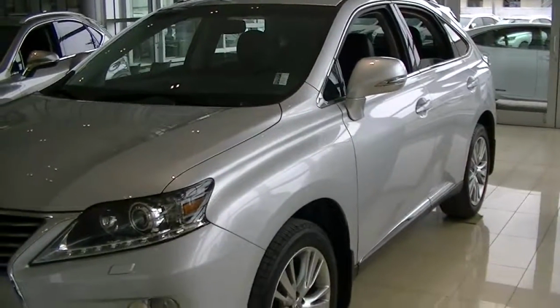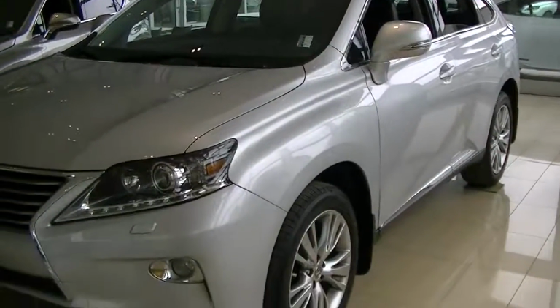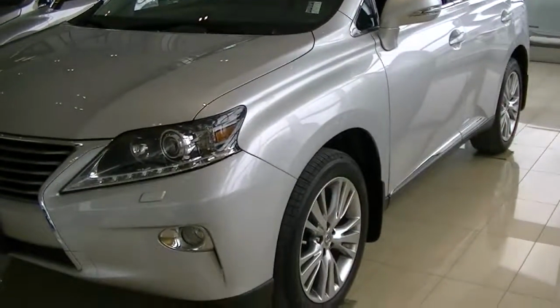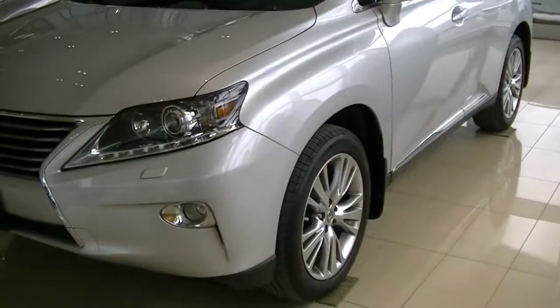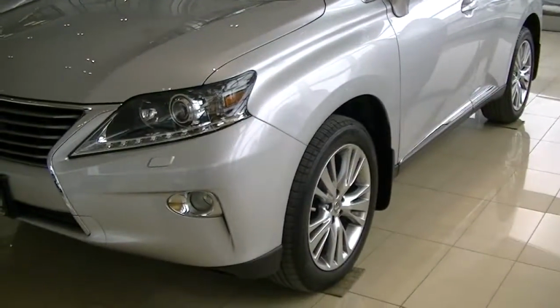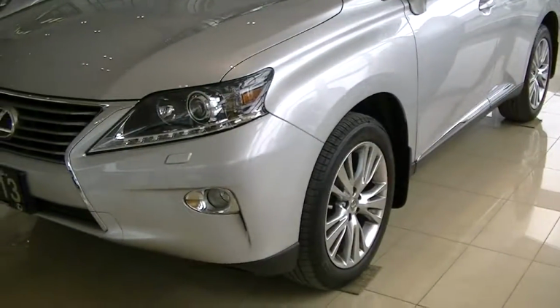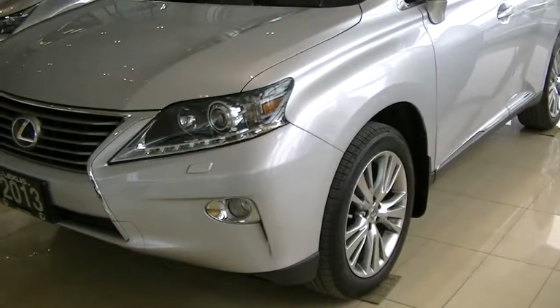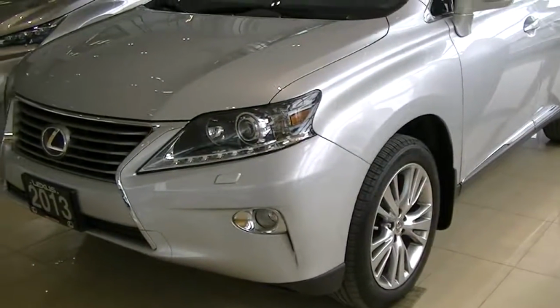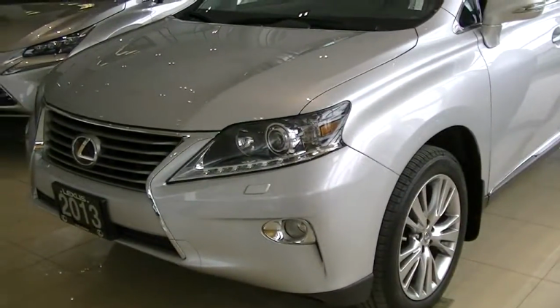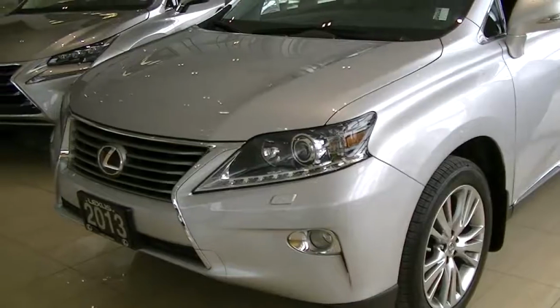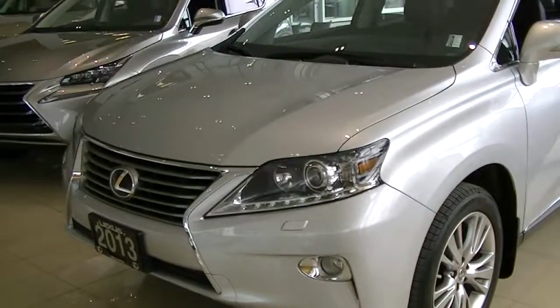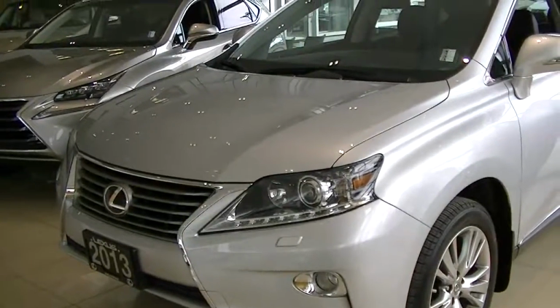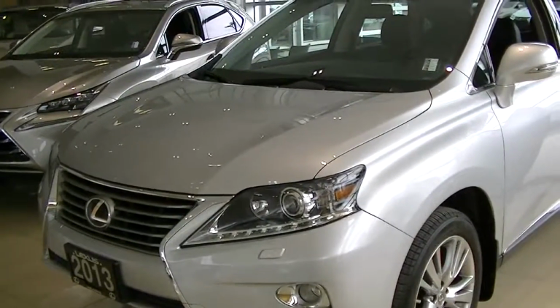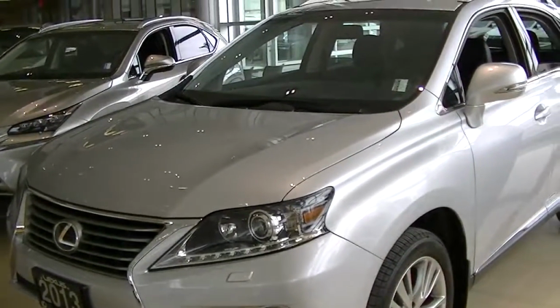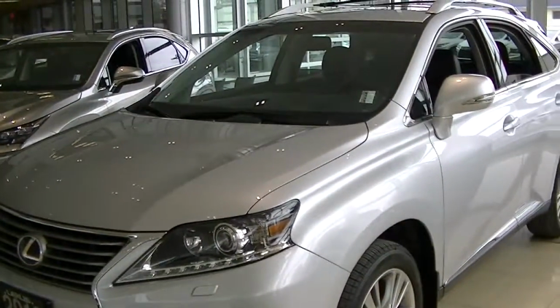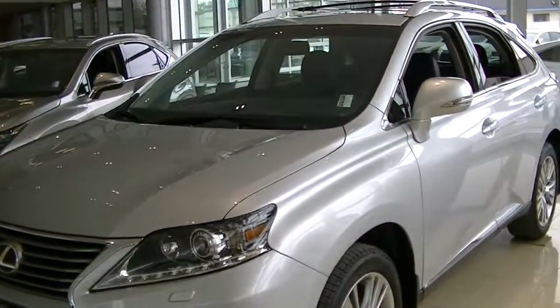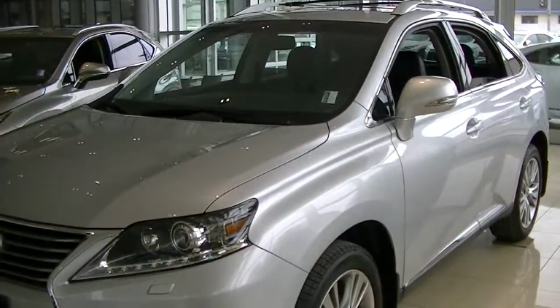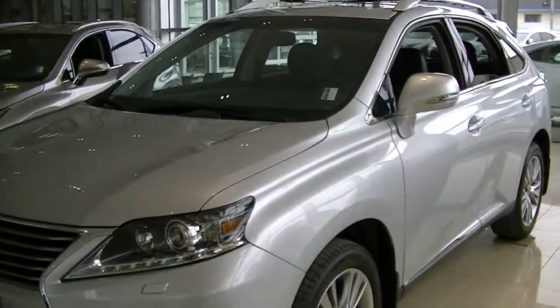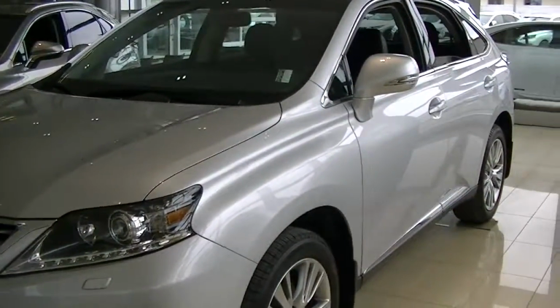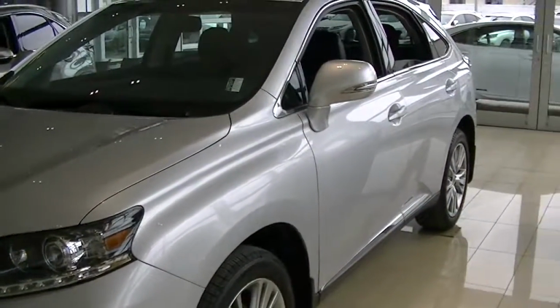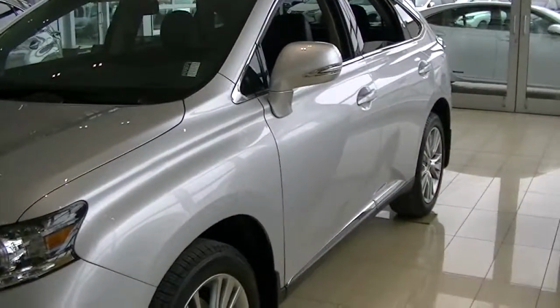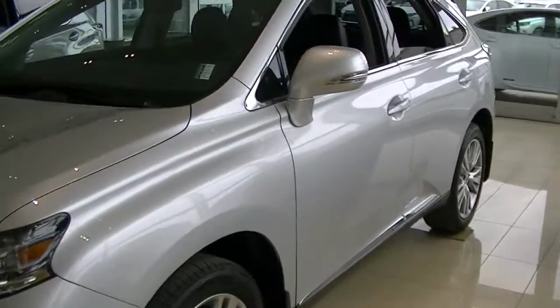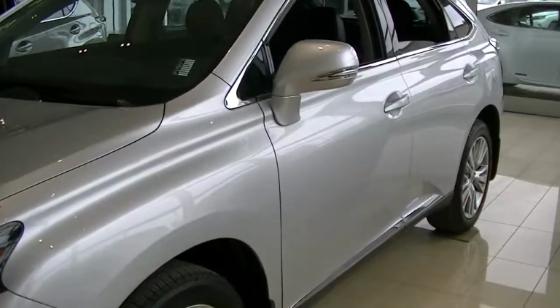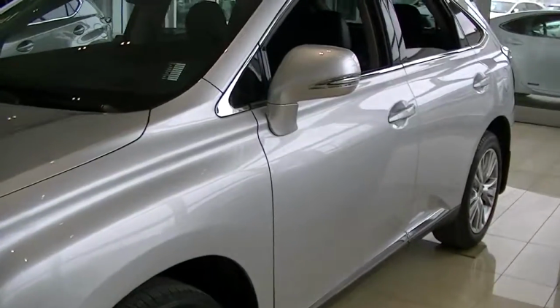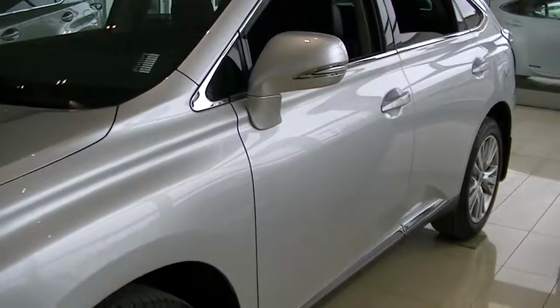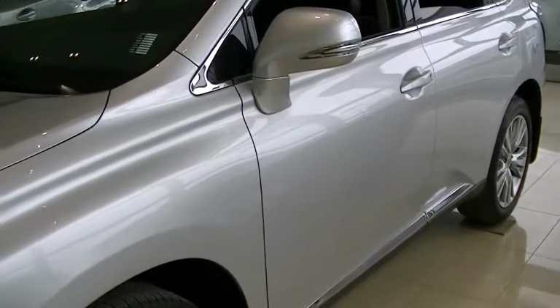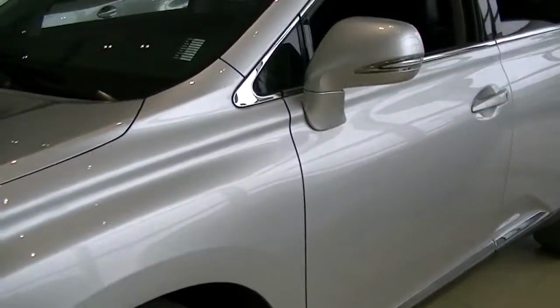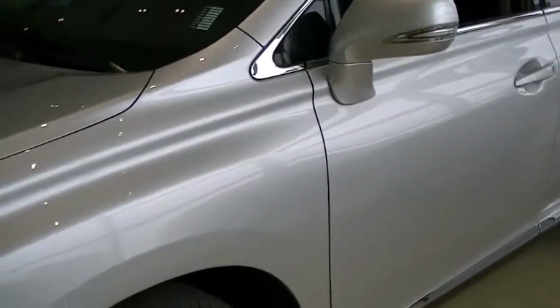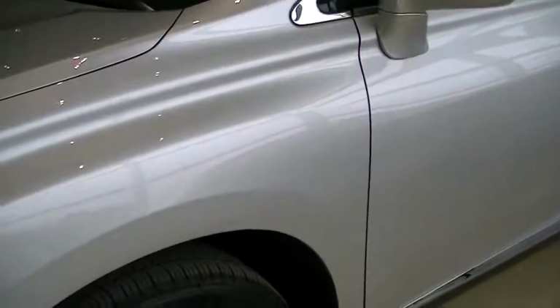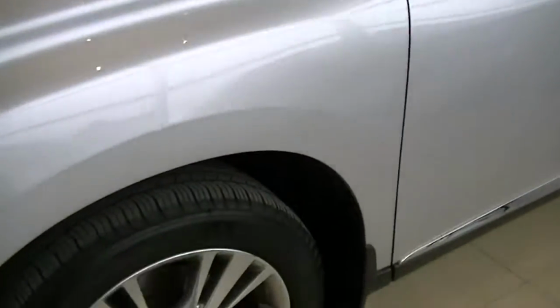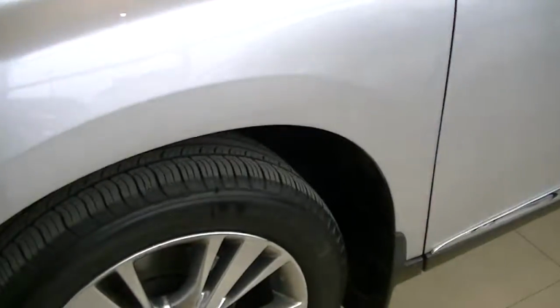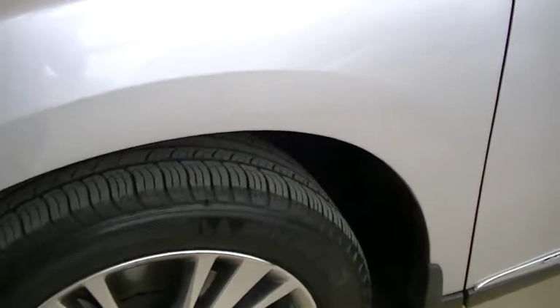Great price point, and there's no difference from a 2014 to the 2013. It's got the same options: navigation, heated and ventilated seats, sunroof, and driver memory seat.